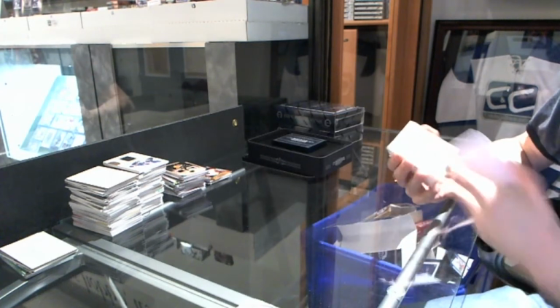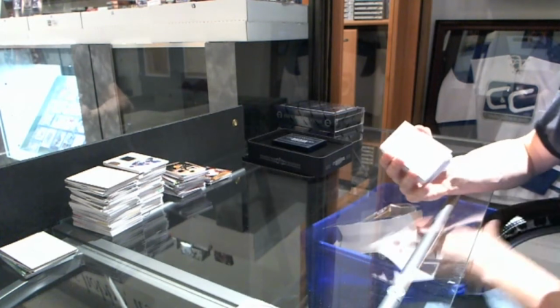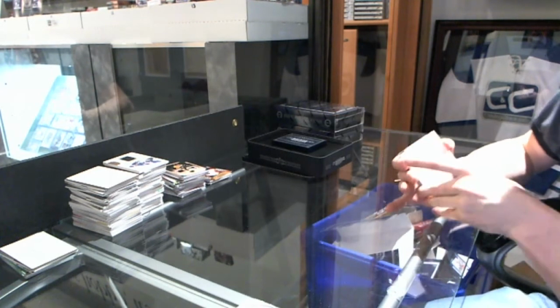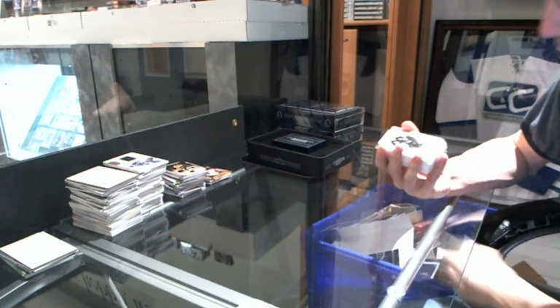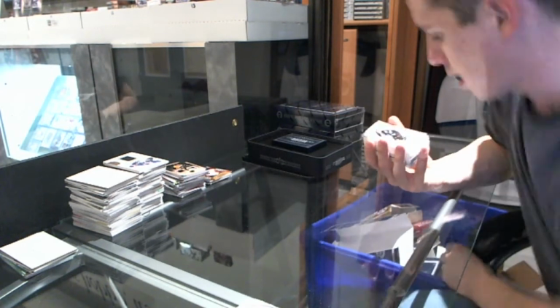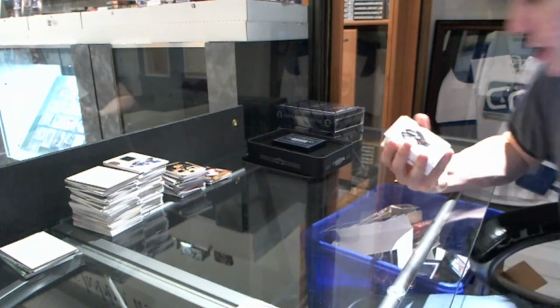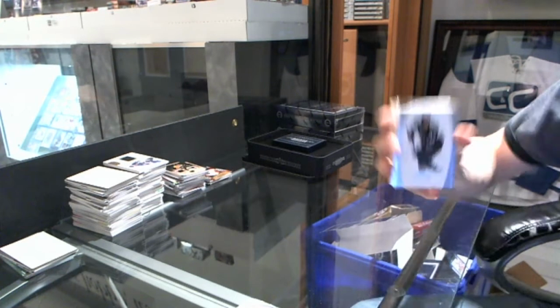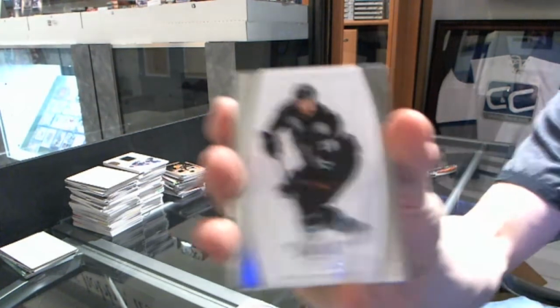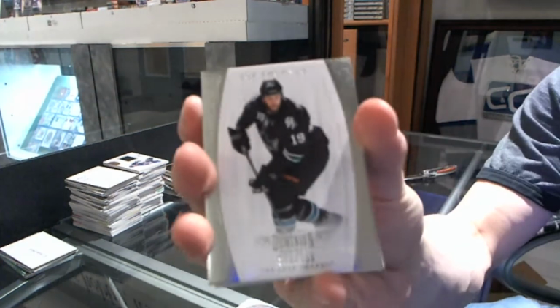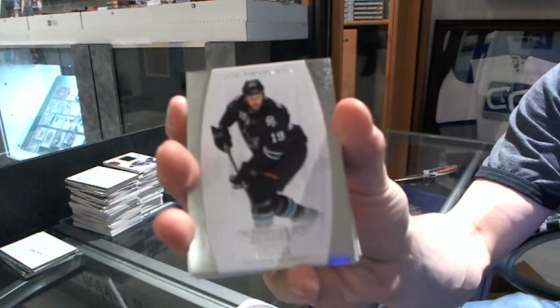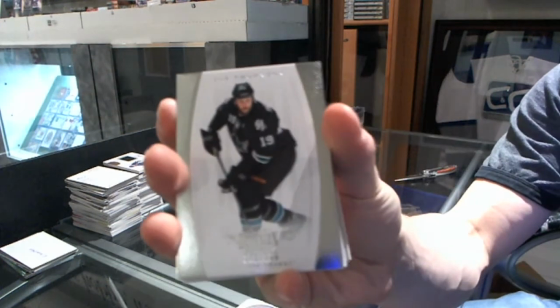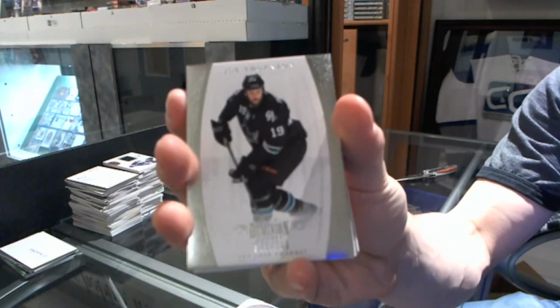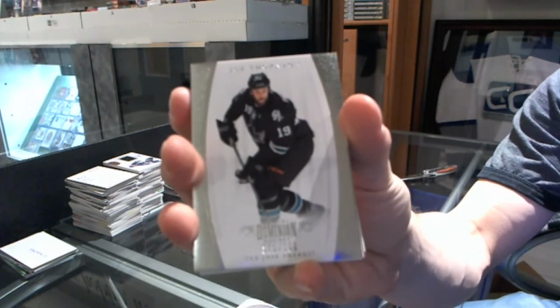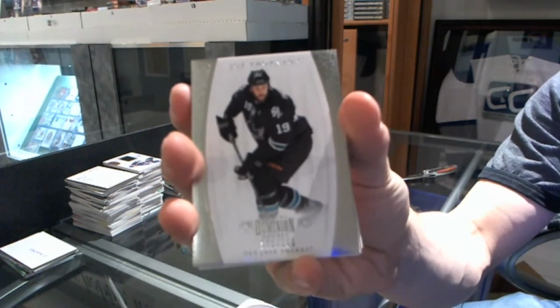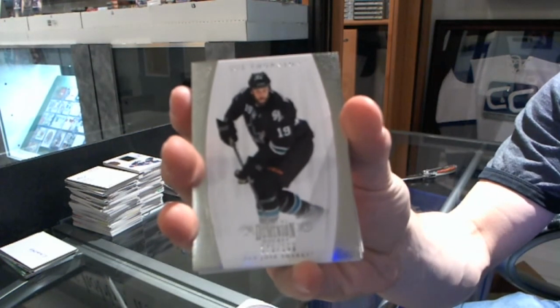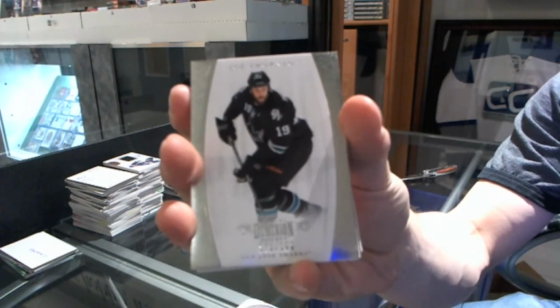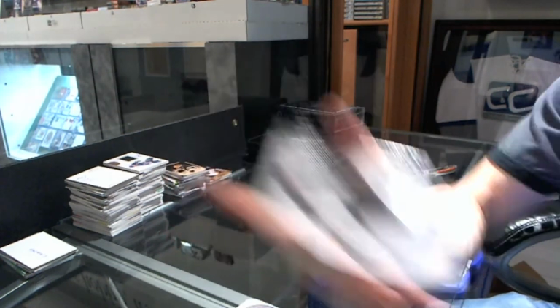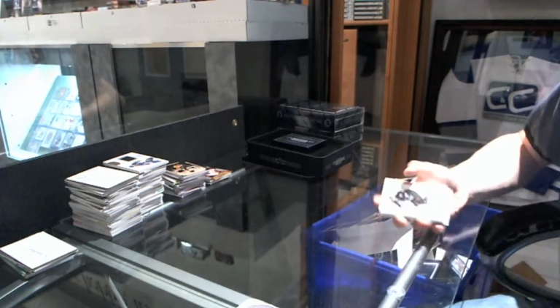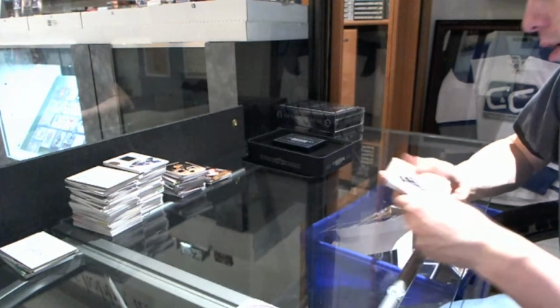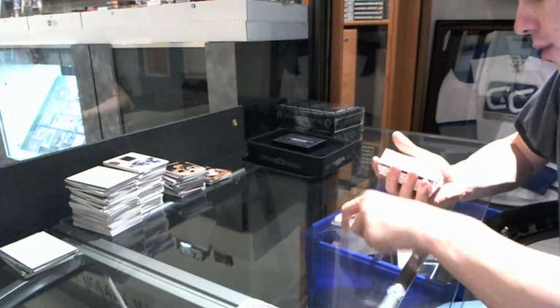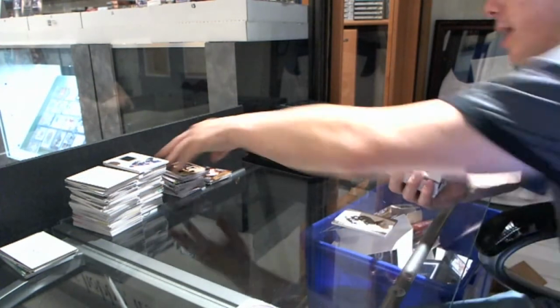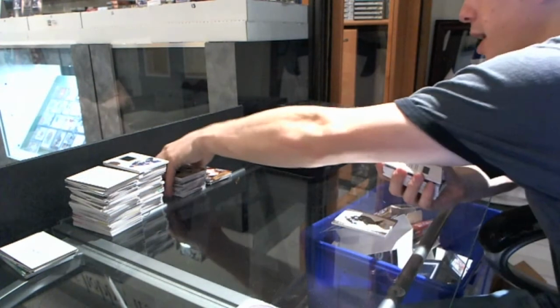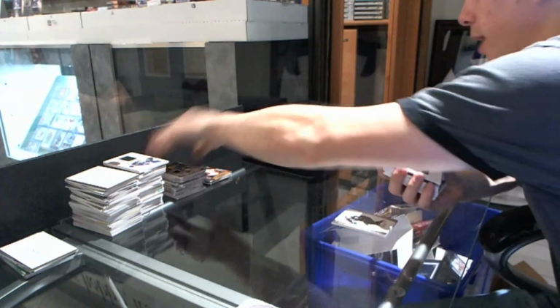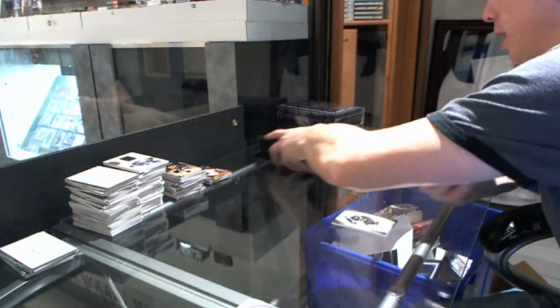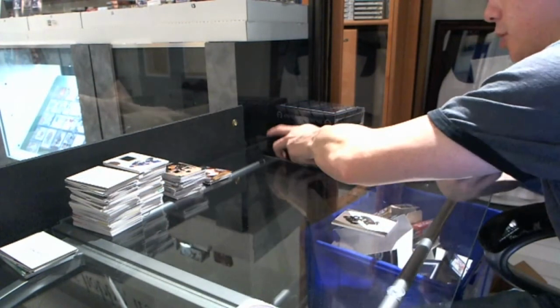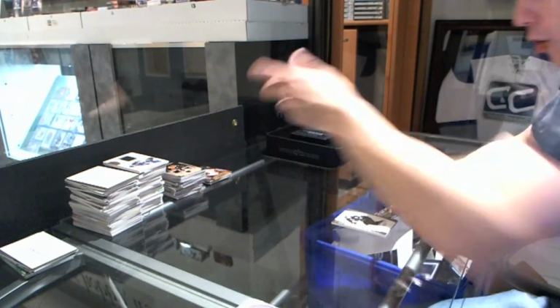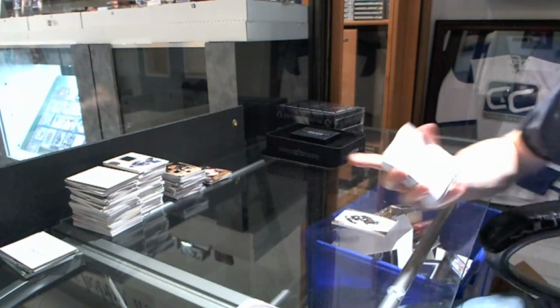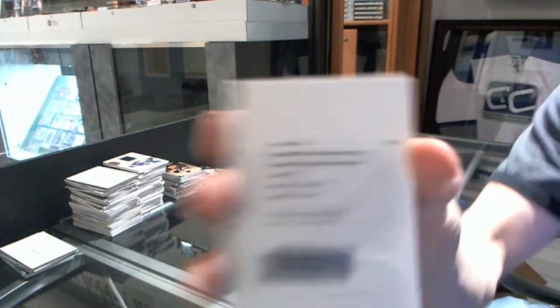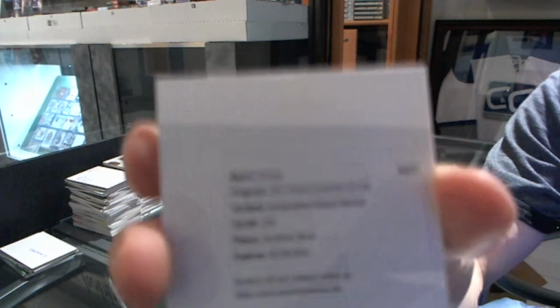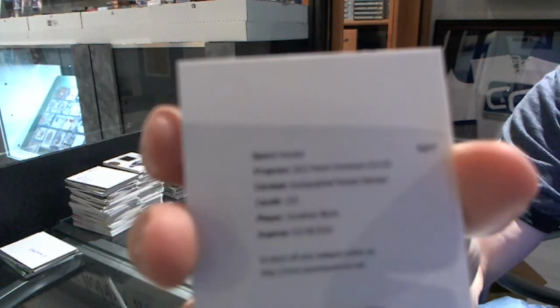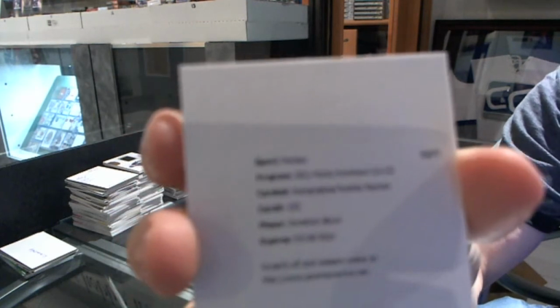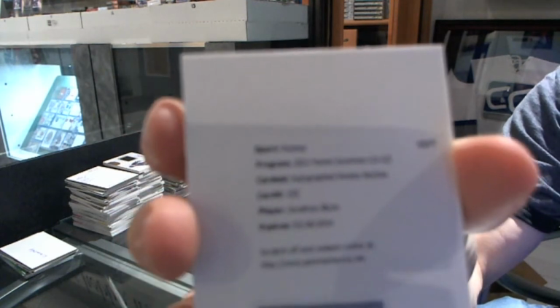We start with a couple of decoys. B-score number 199 for the San Jose Sharks, Joe Thornton. We've got a Redemption for a Rookie Patch Auto, number 199 for the Nashville Predators, Jonathan Blum.